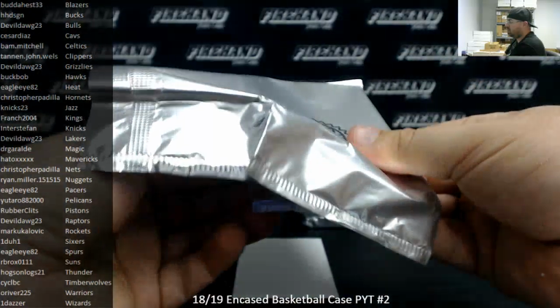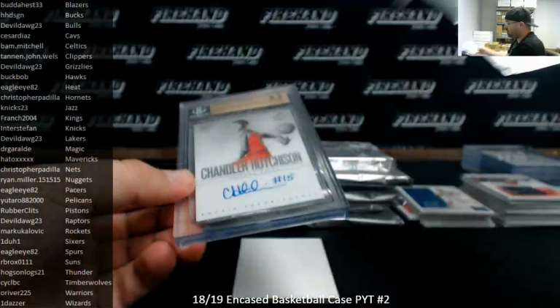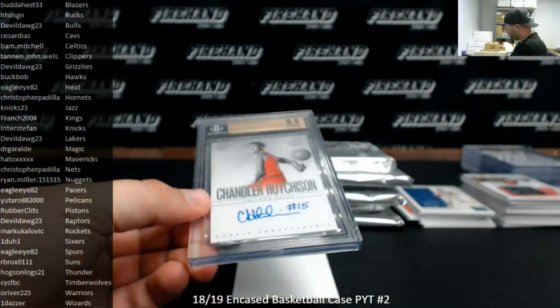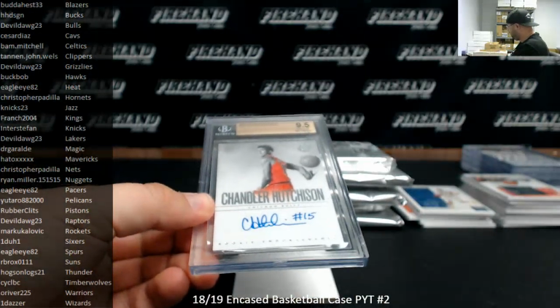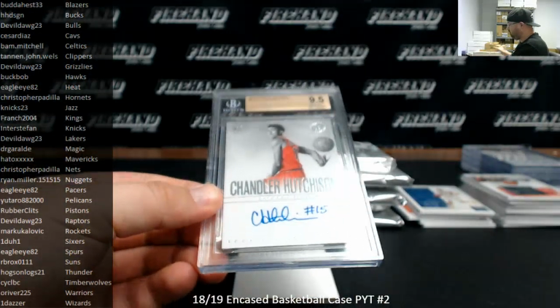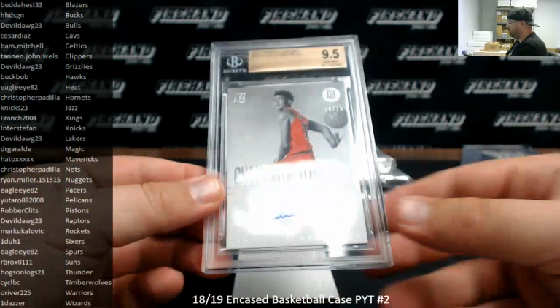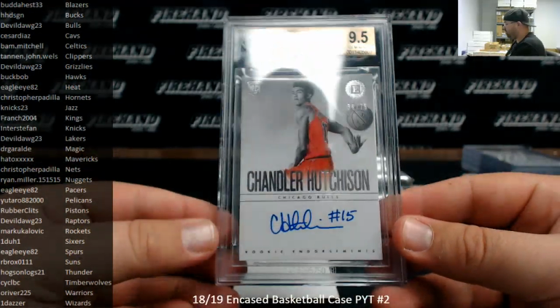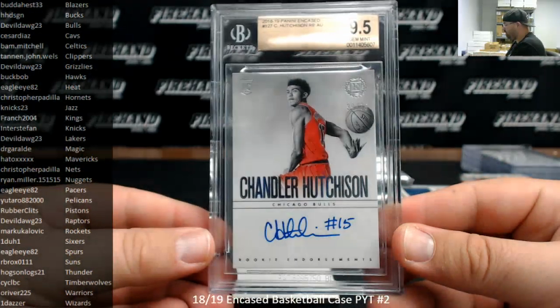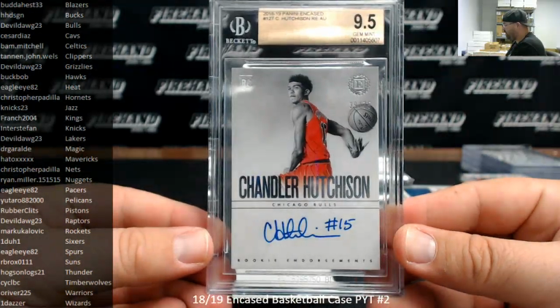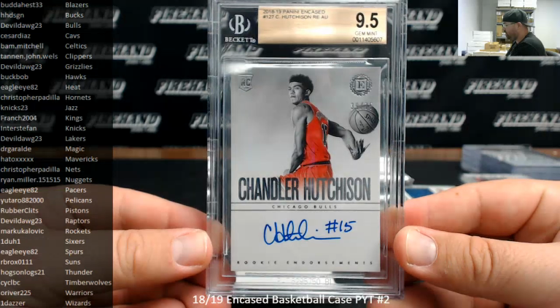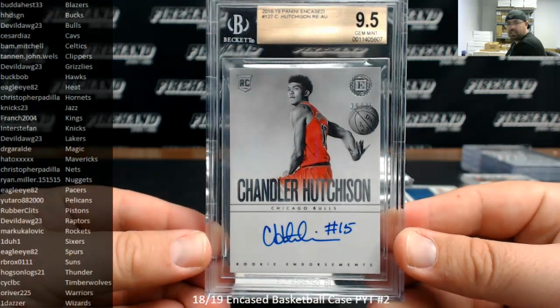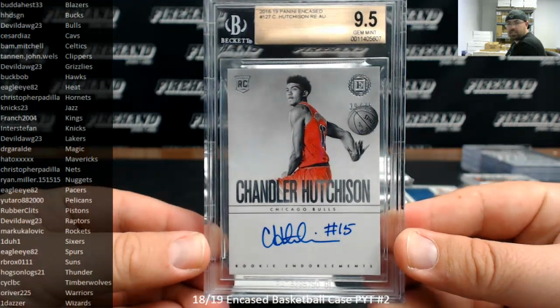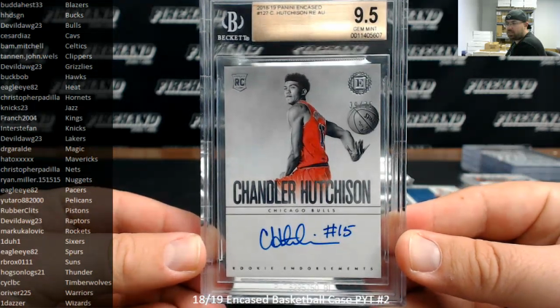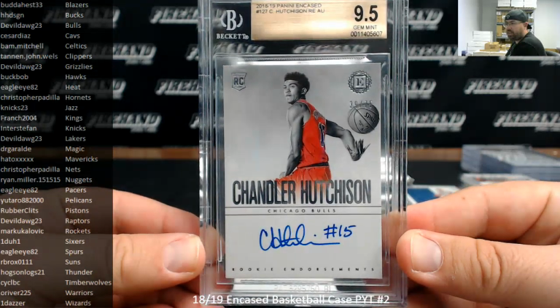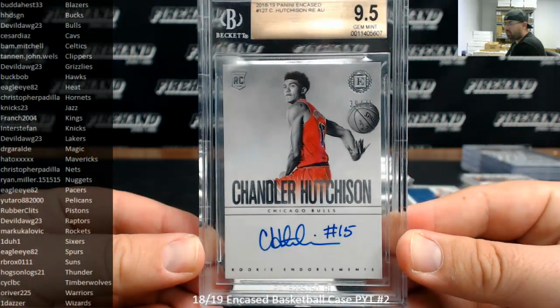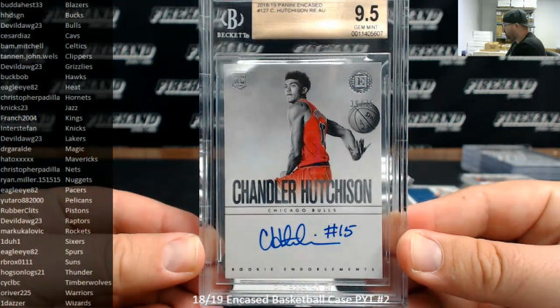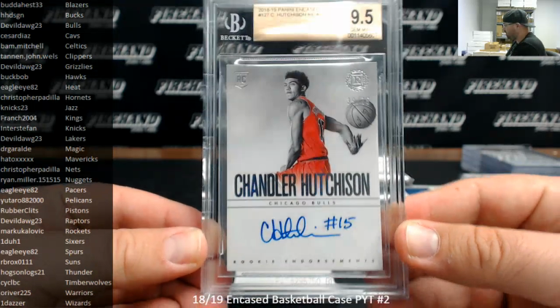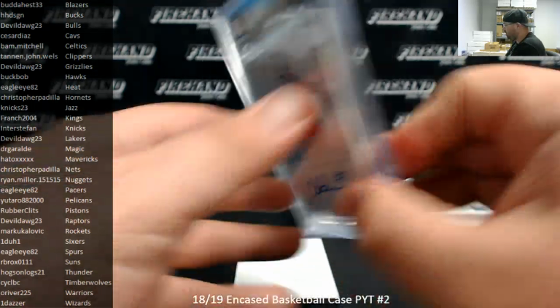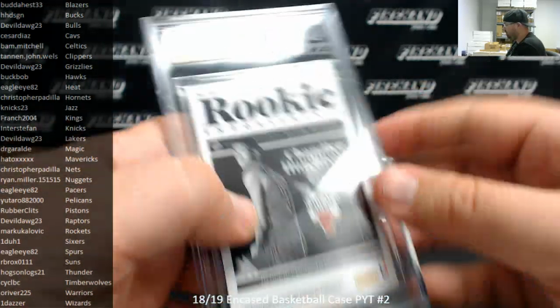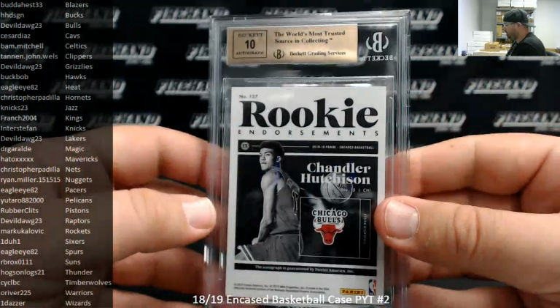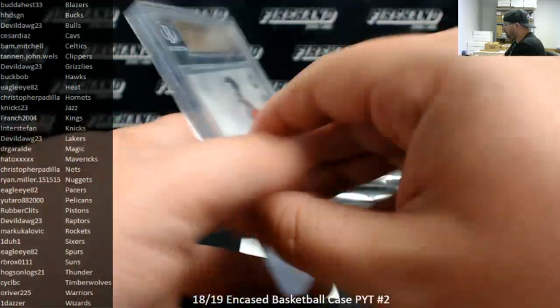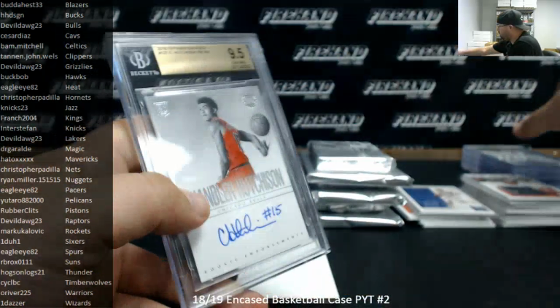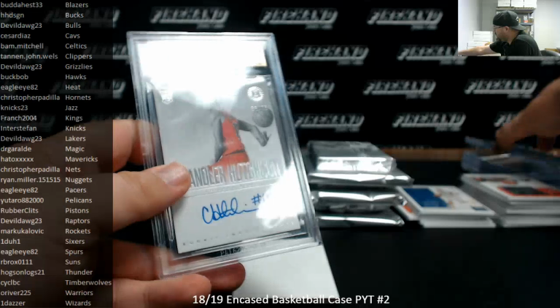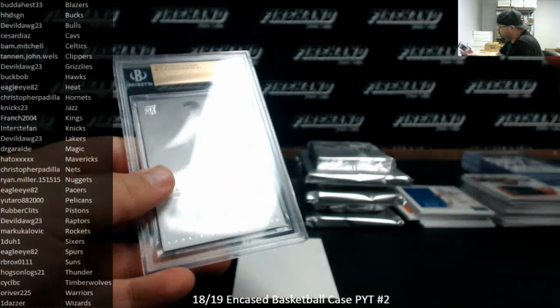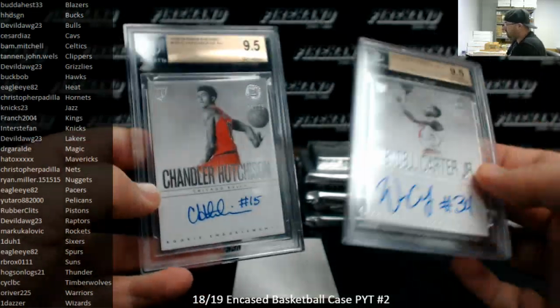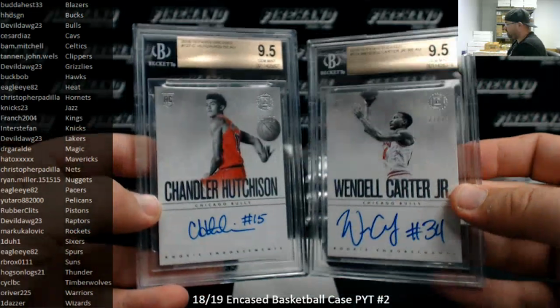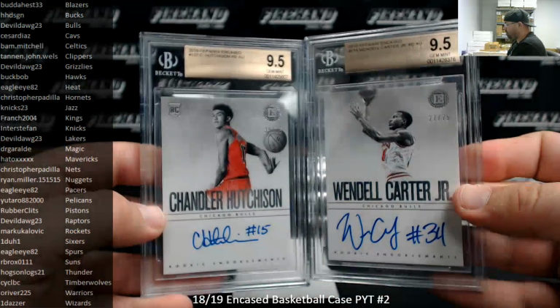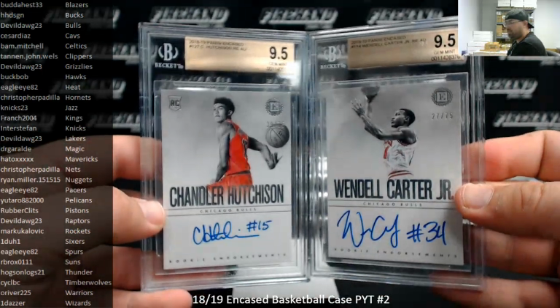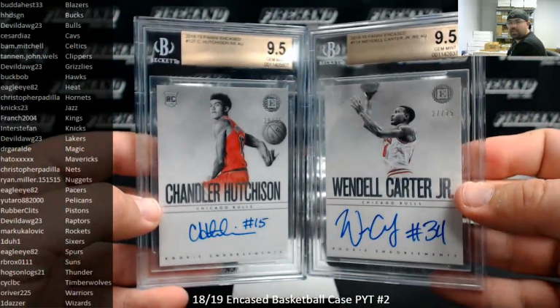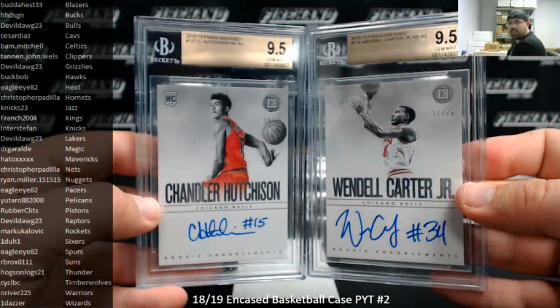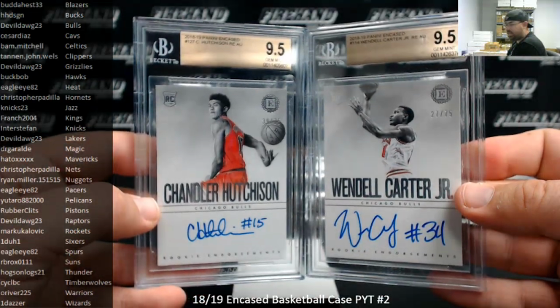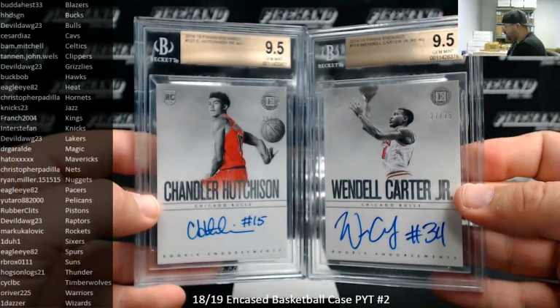Chandler Hutchinson, BGS 9.5, numbered 75 — Chicago Bulls going to Devil Dog, 9.5 with a 10 auto. The Bulls did nicely there — you got both of your guys there with 9.5s.